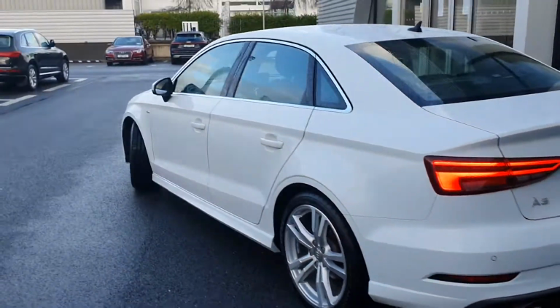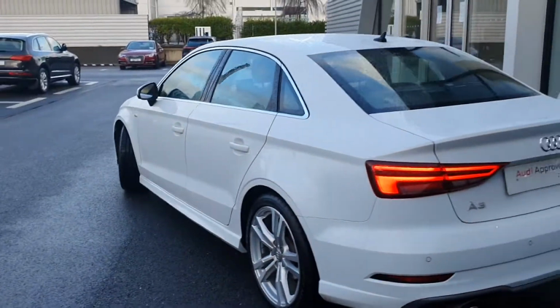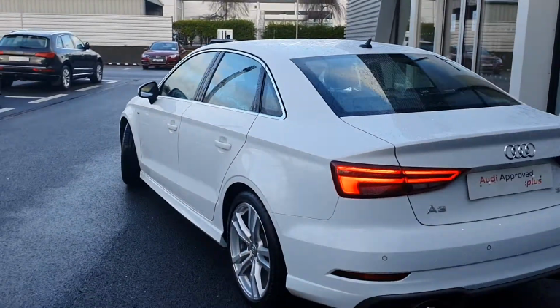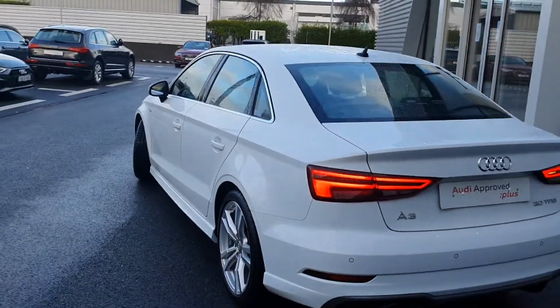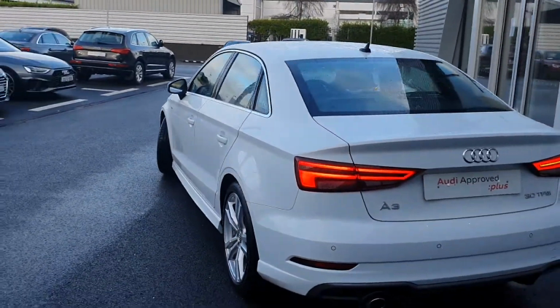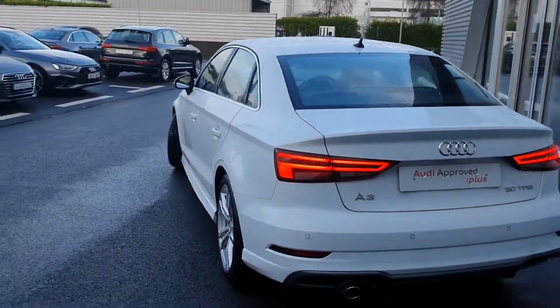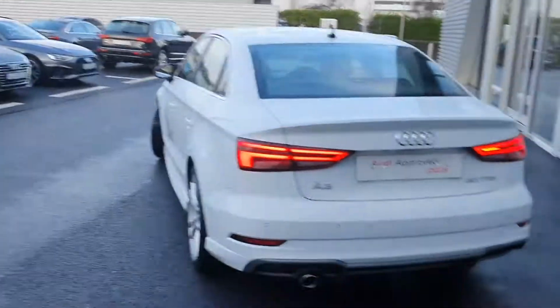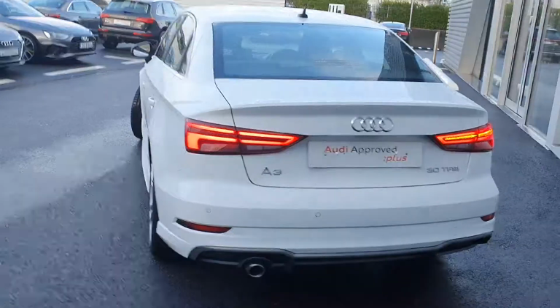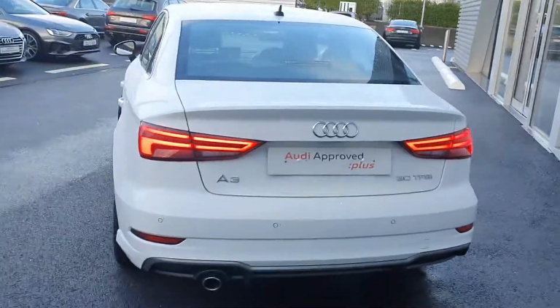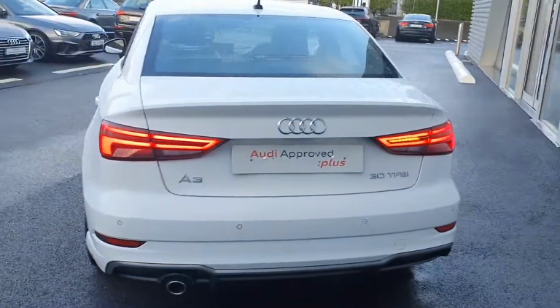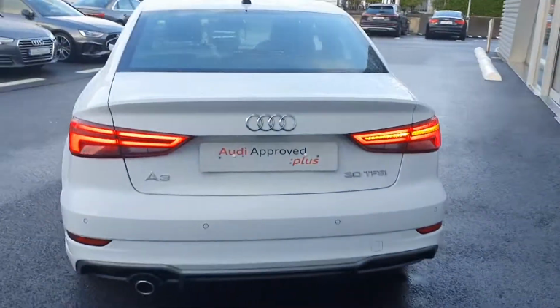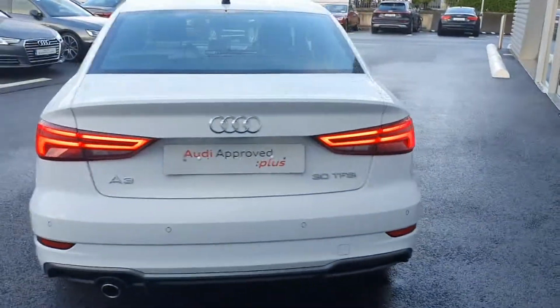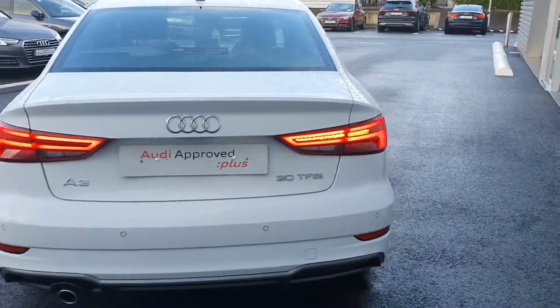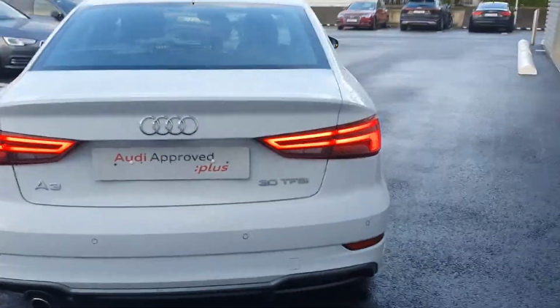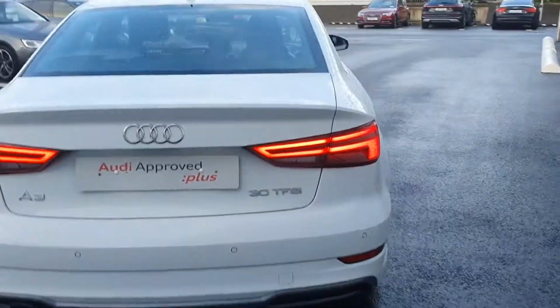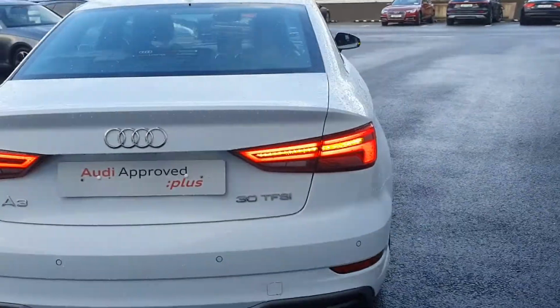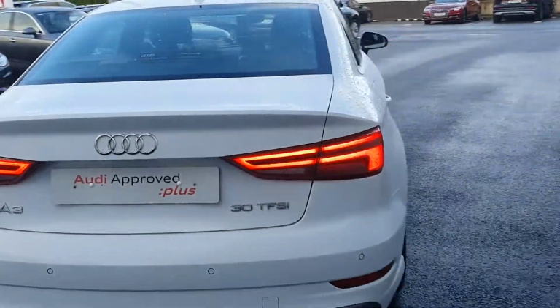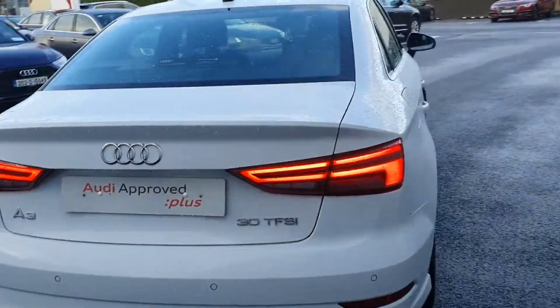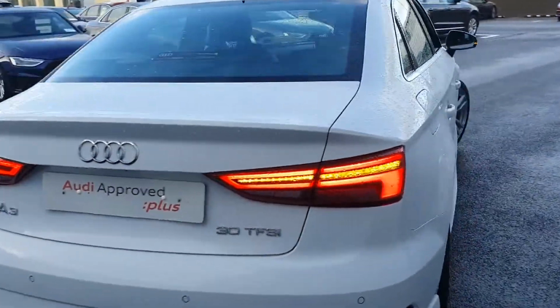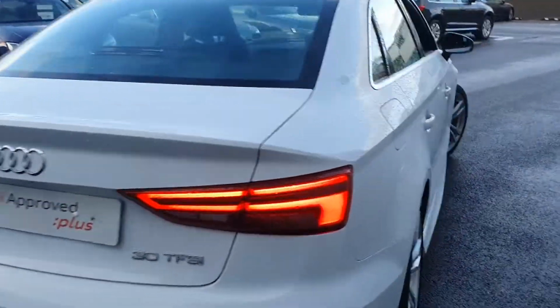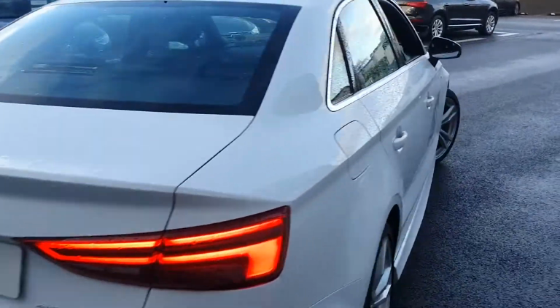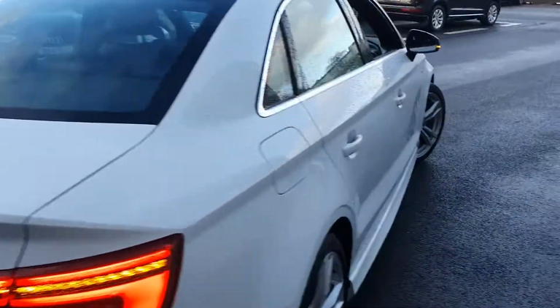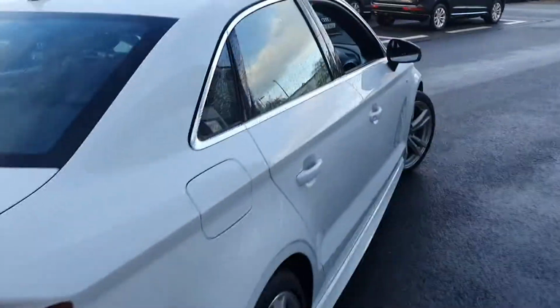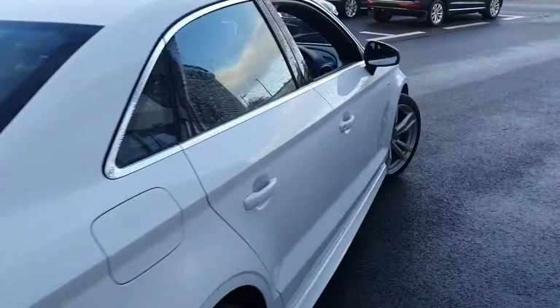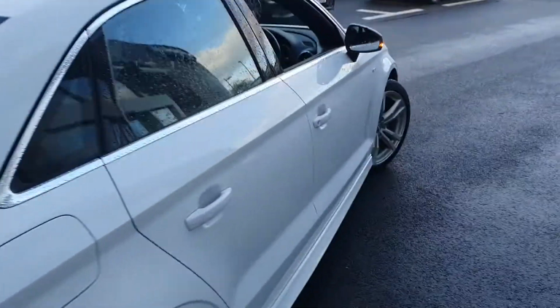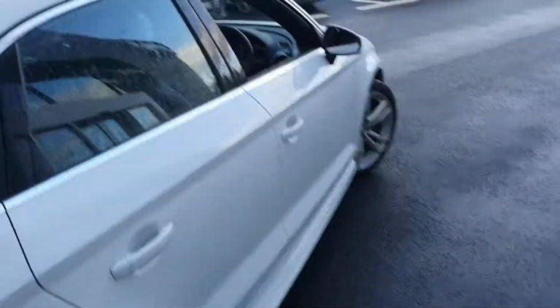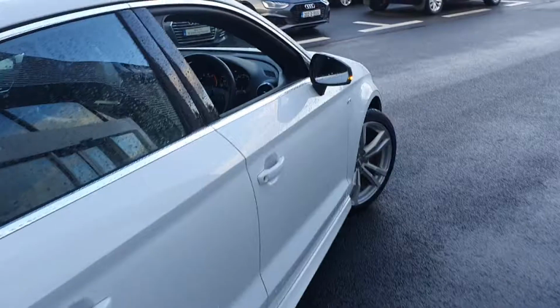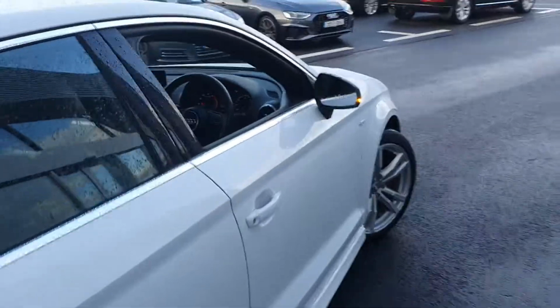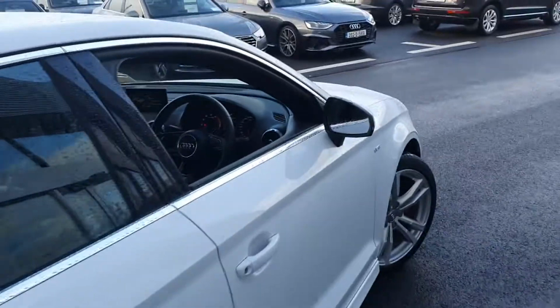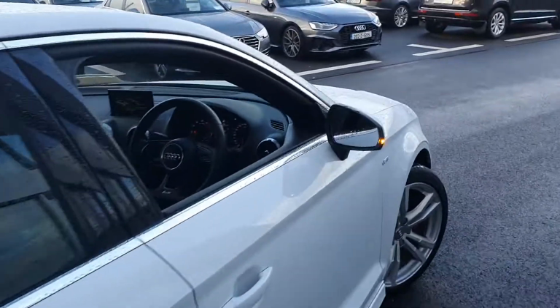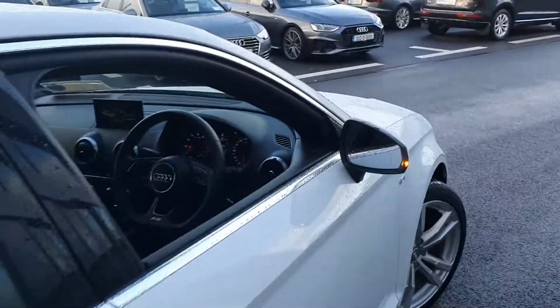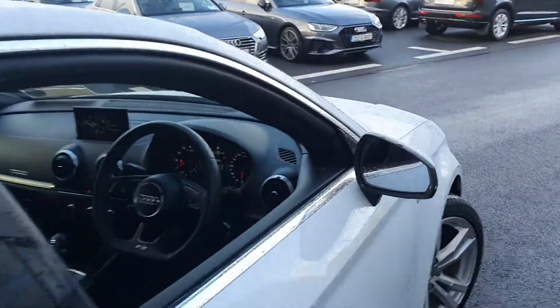Moving to the rear of the car, there are reversing sensors and our swooping S-Line dynamic indicator style lights. The vehicle will come with a full 12-month Audi approved plus warranty.